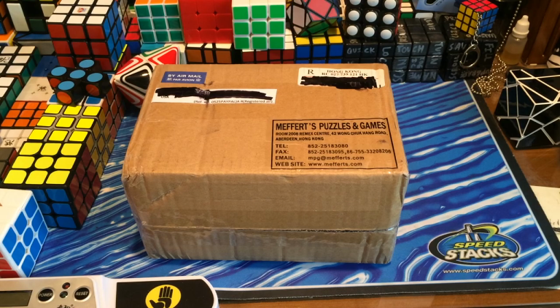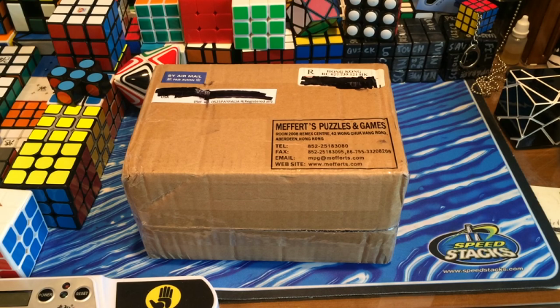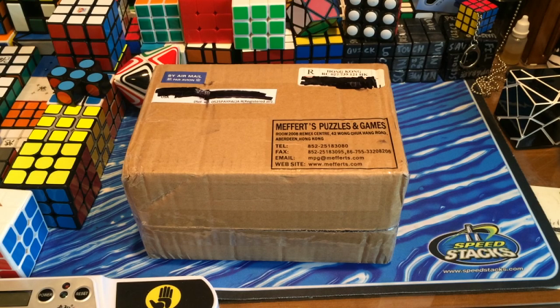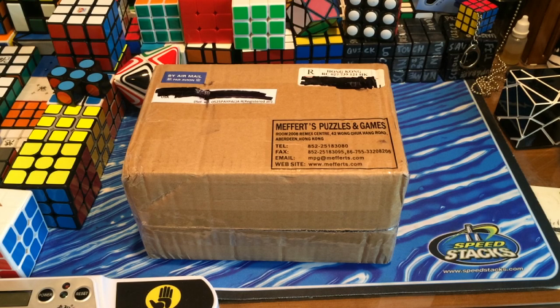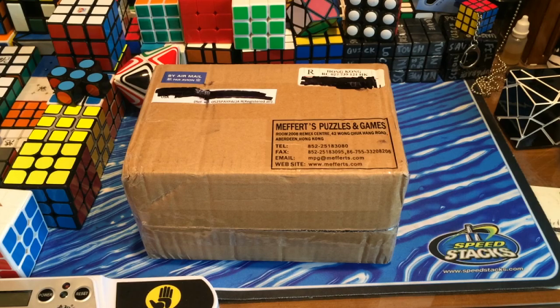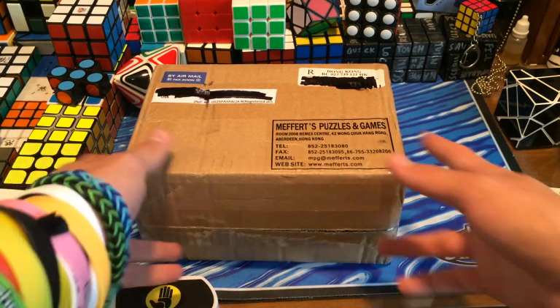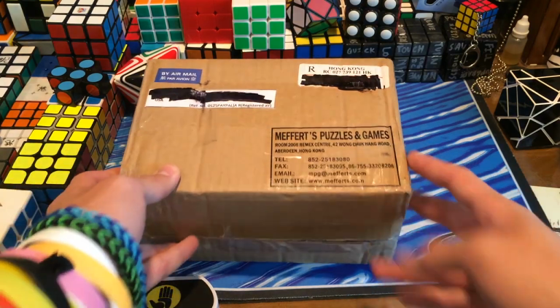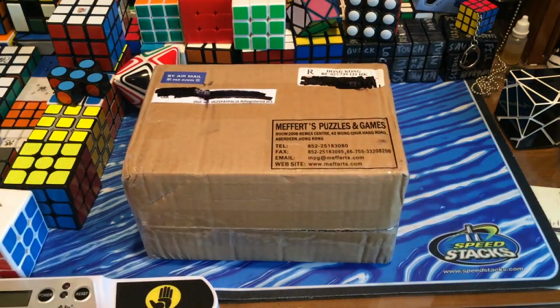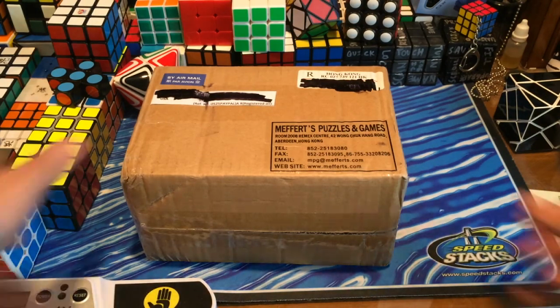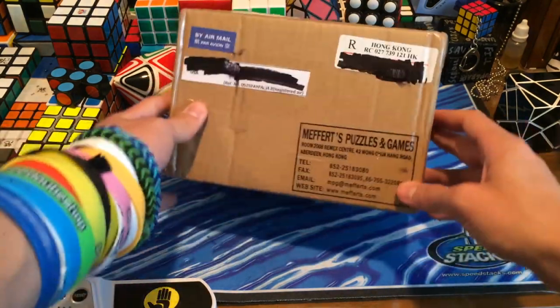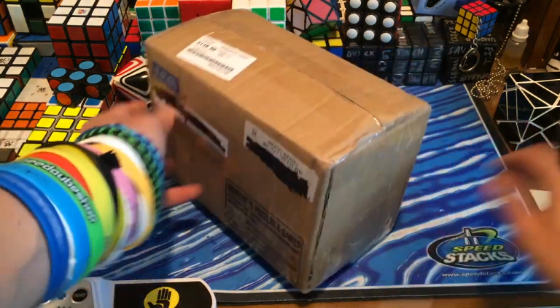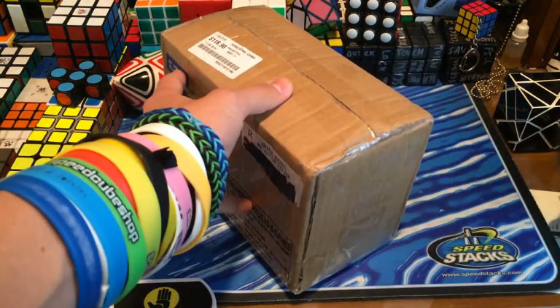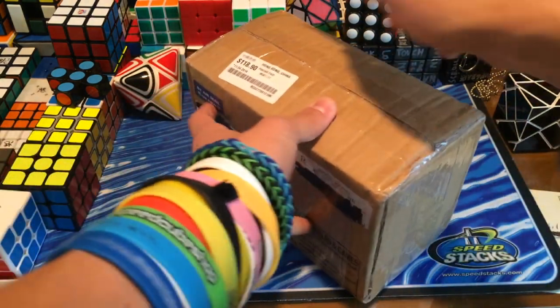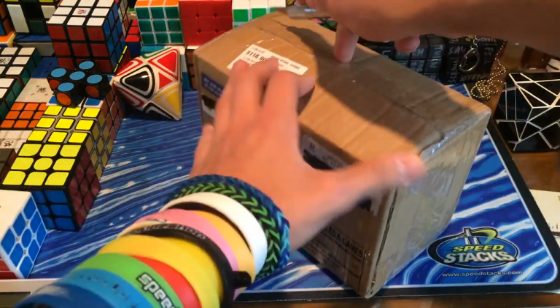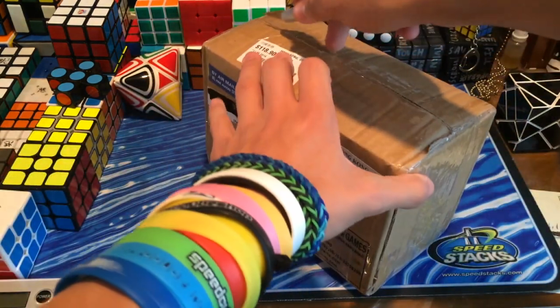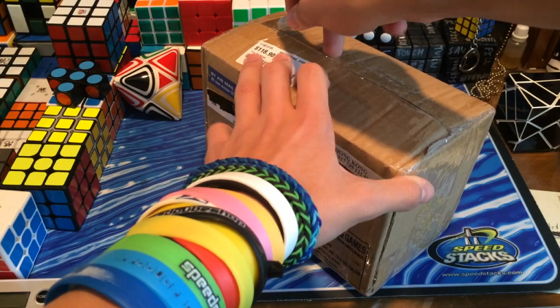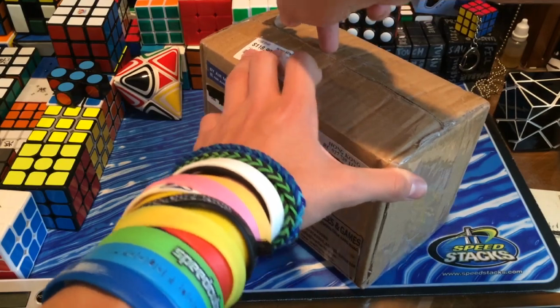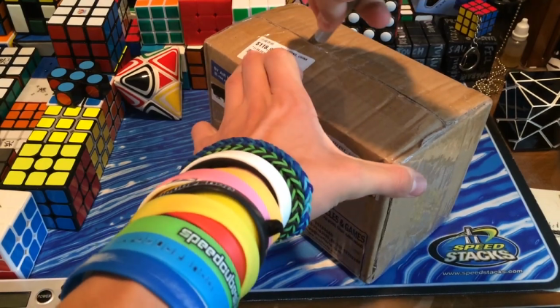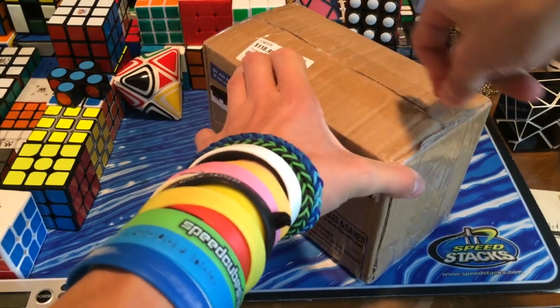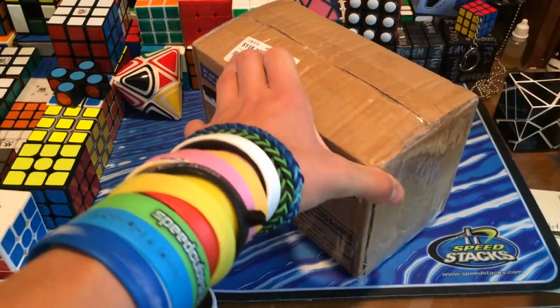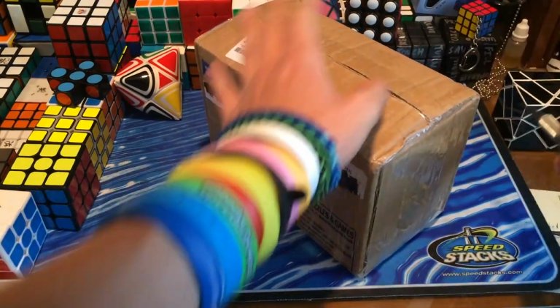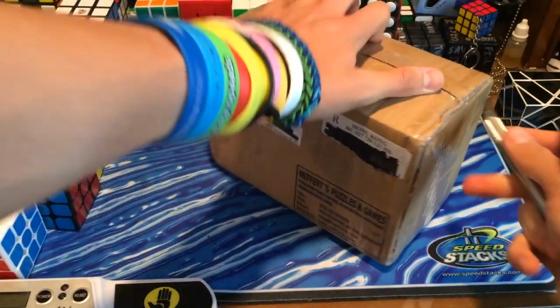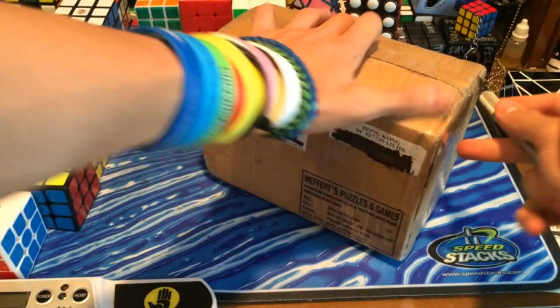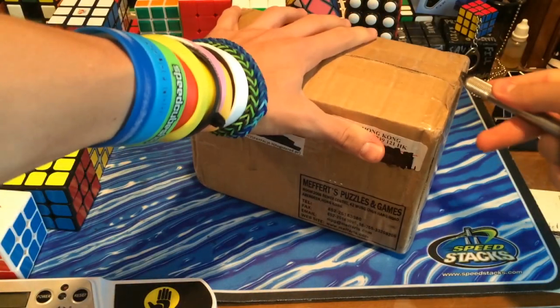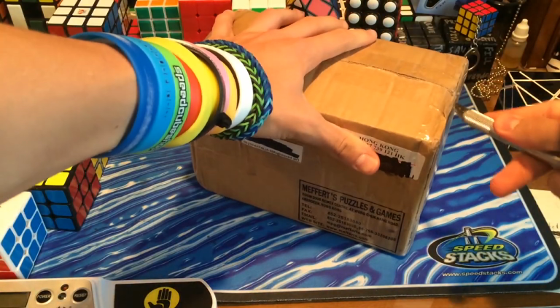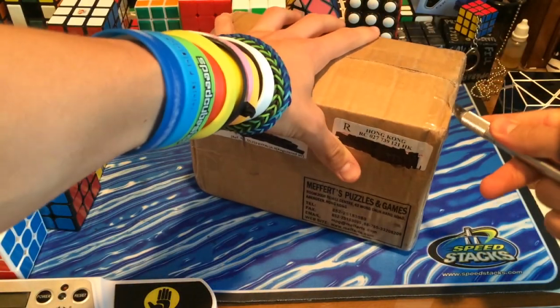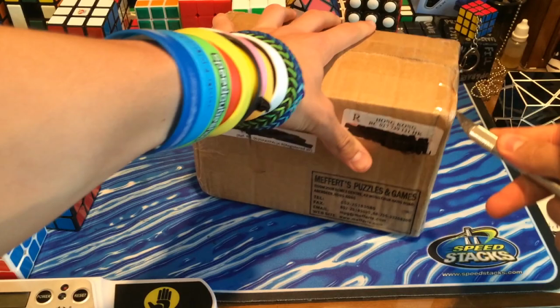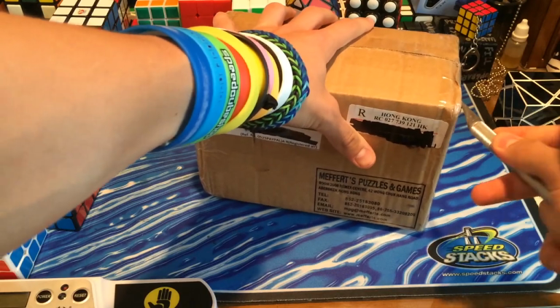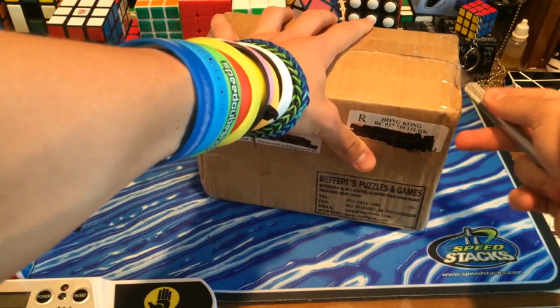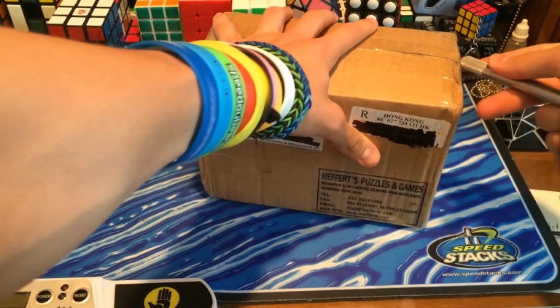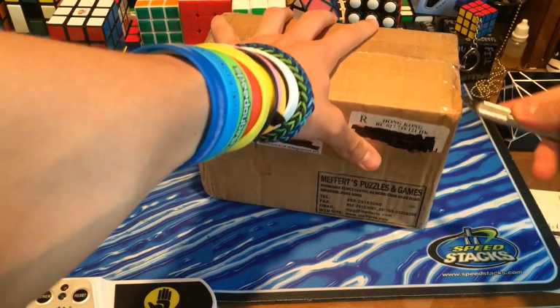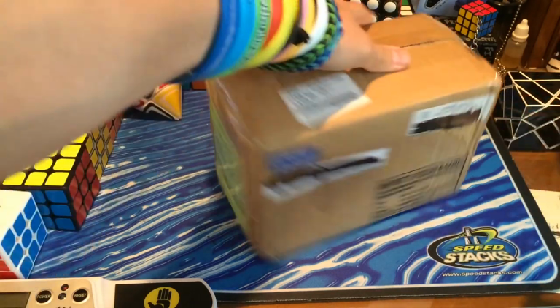Hey guys, TheCubedBud here, and today I have an unboxing from Mefferts.com. This package I've pretty much waited a month for. In here should be some awesome puzzles, which you guys probably can already tell what they are from the title of this video.